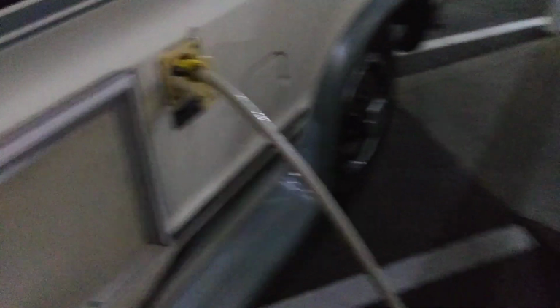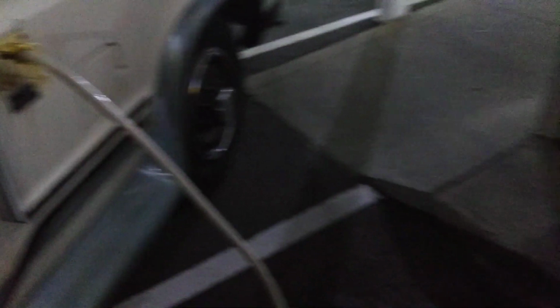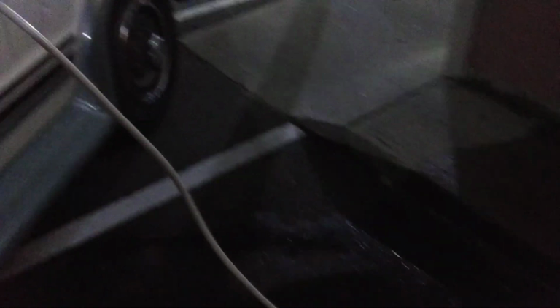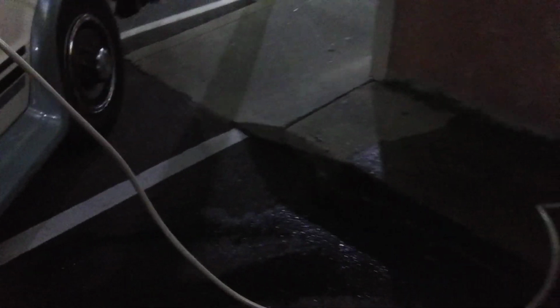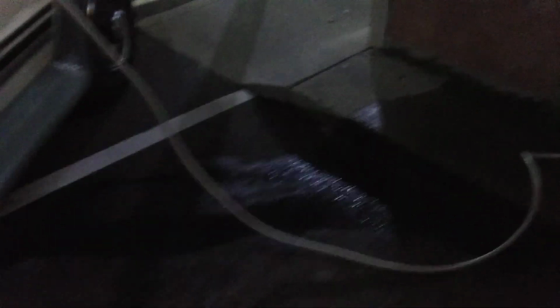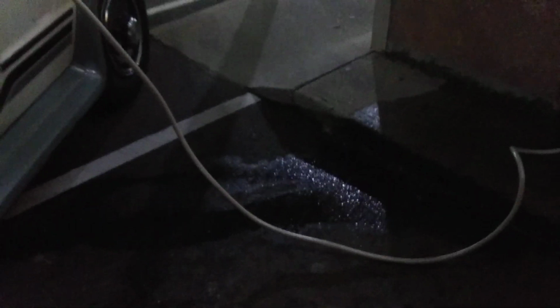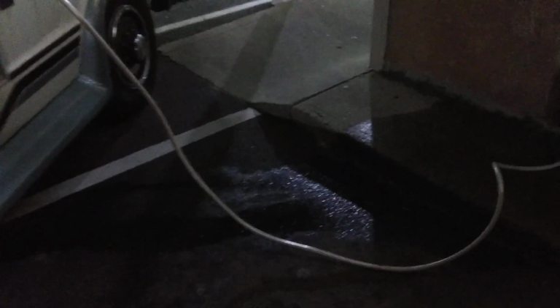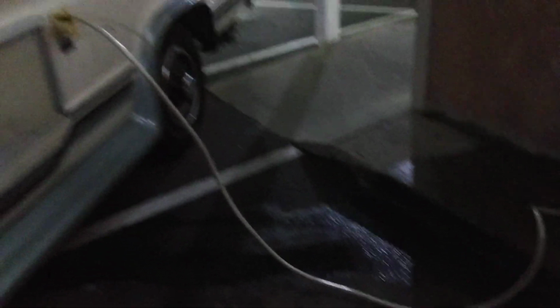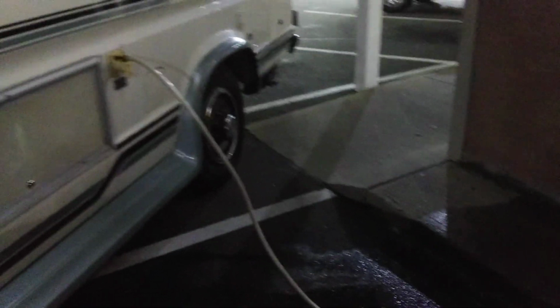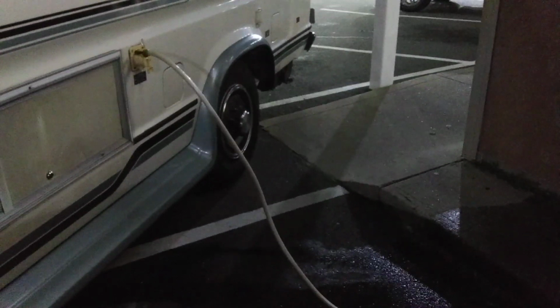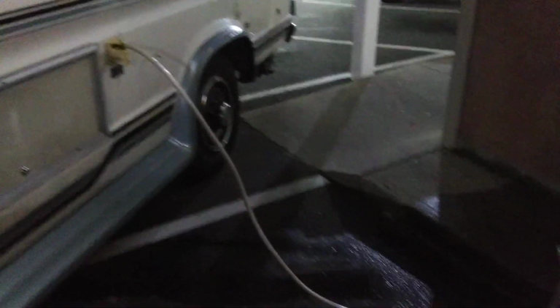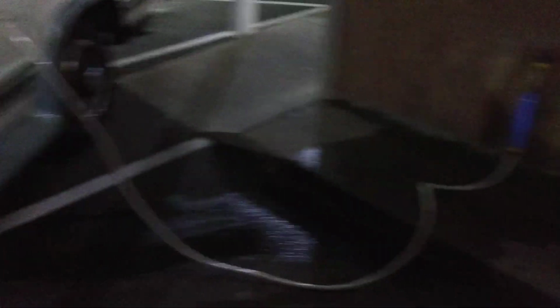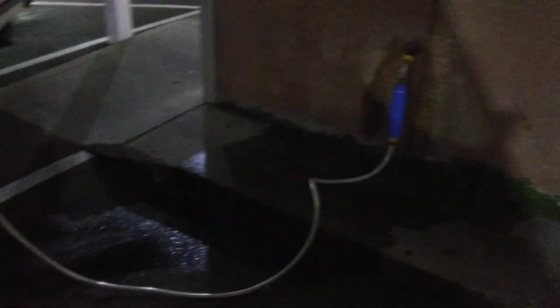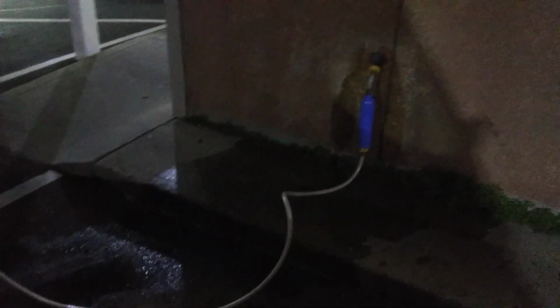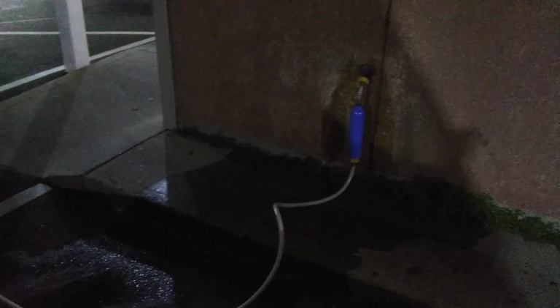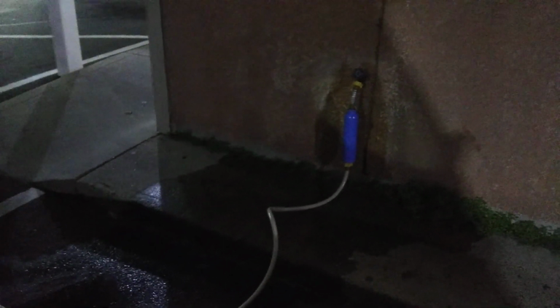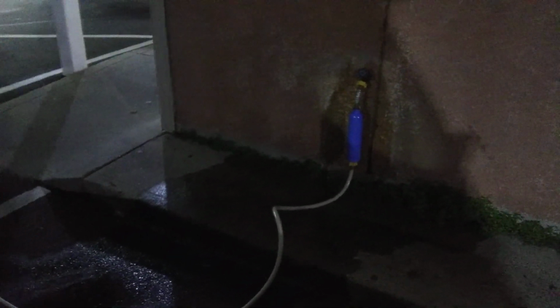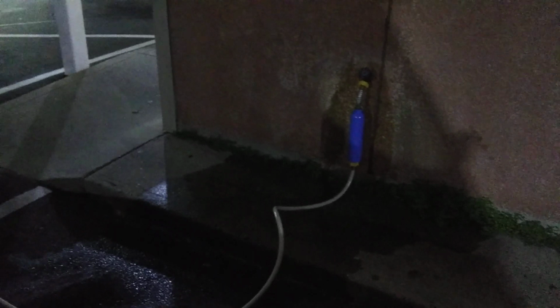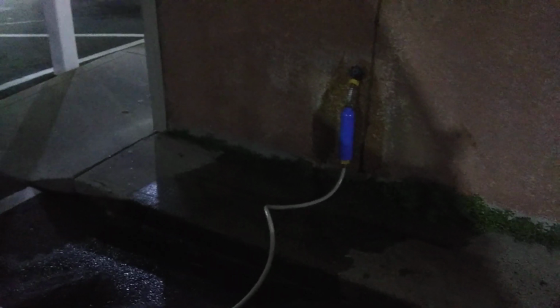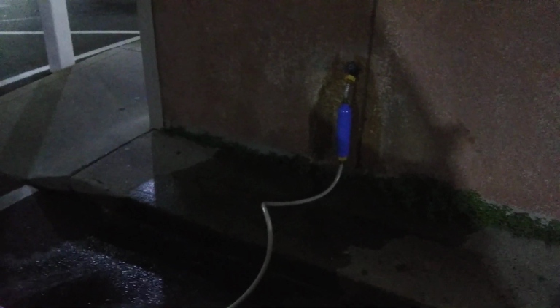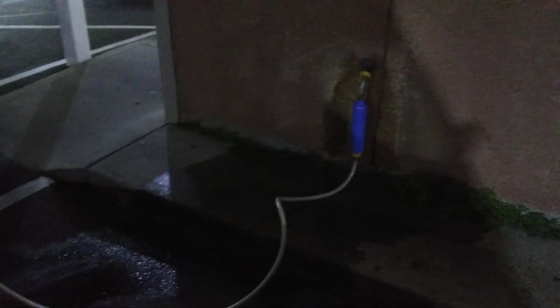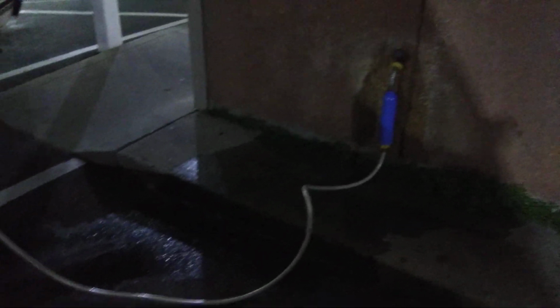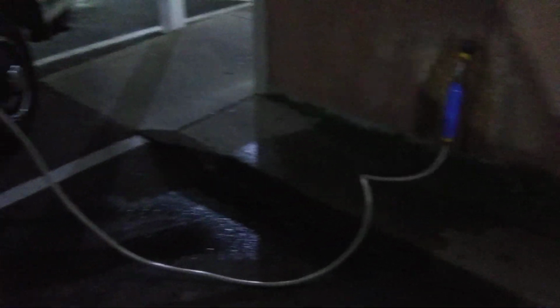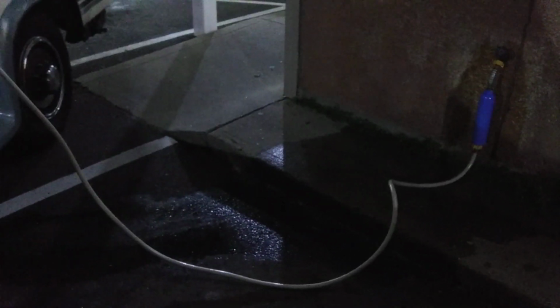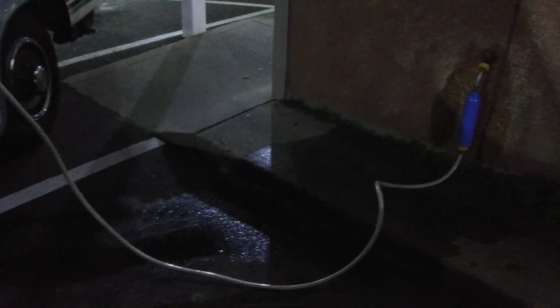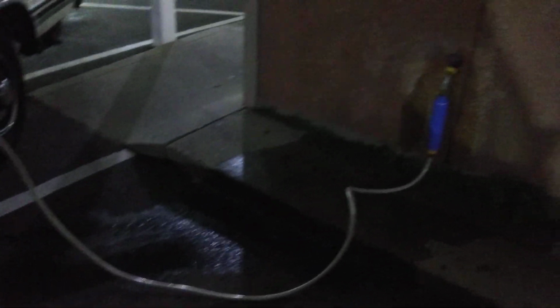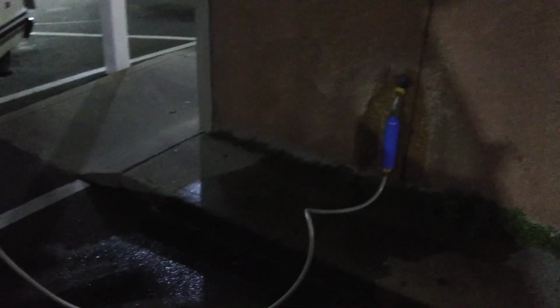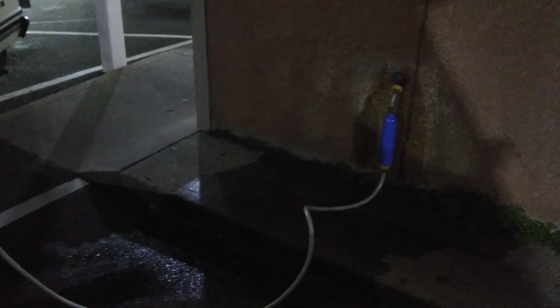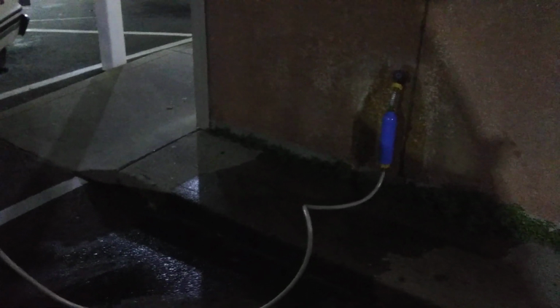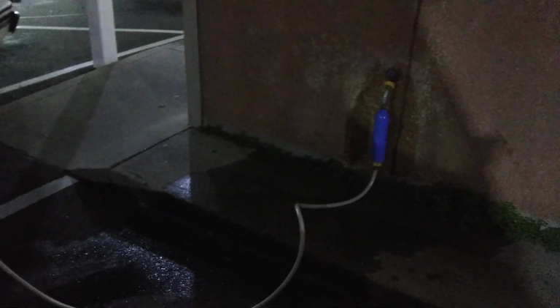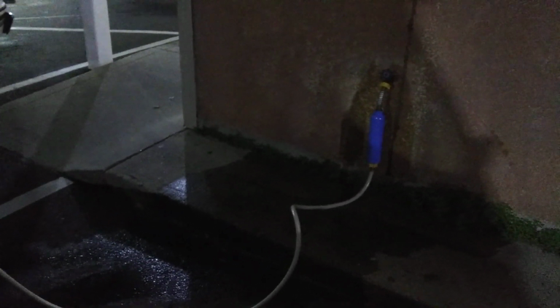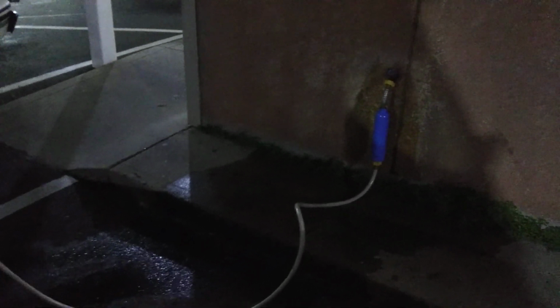I figured I would make a video on how to get water for your RV, motorhome, class B camper van, whatever you got. This is how we do it.